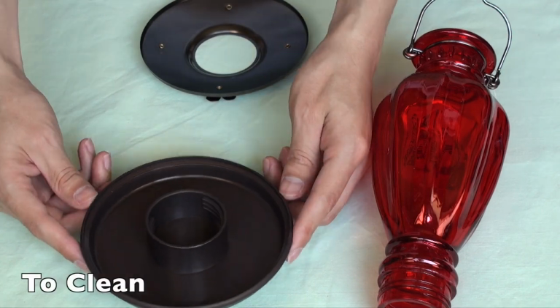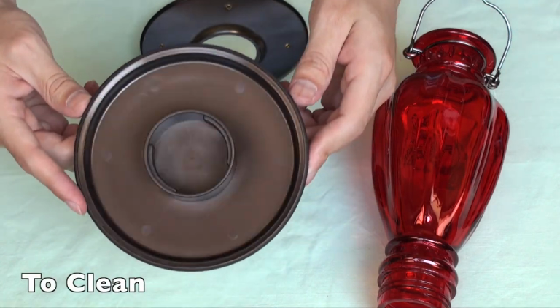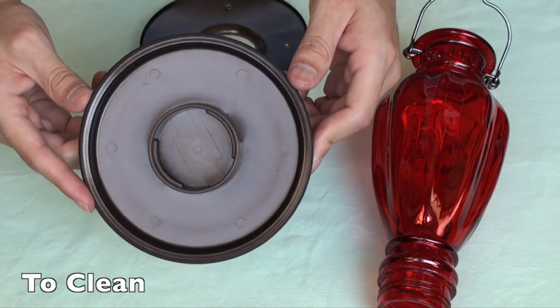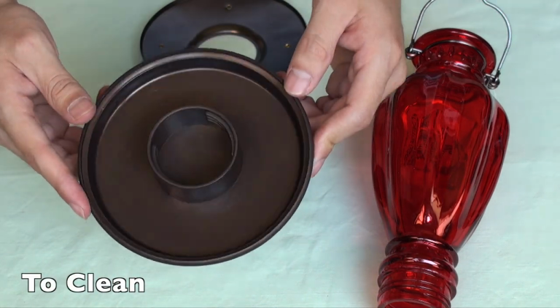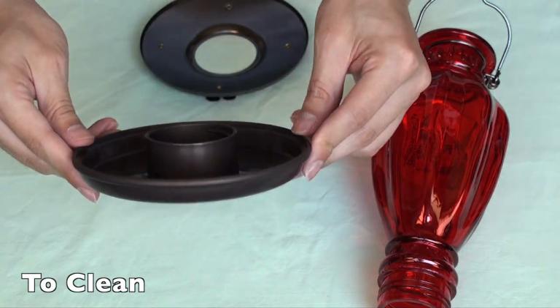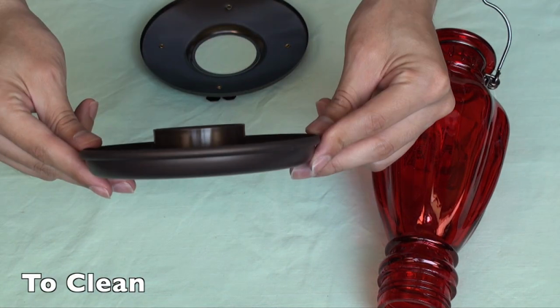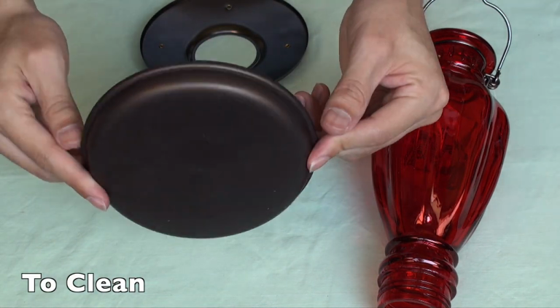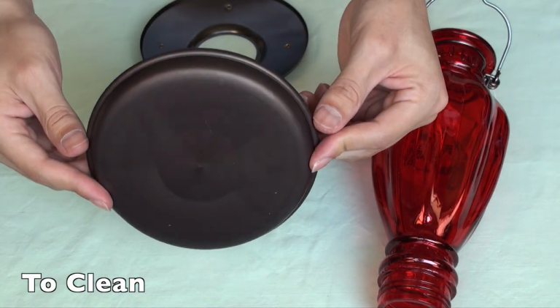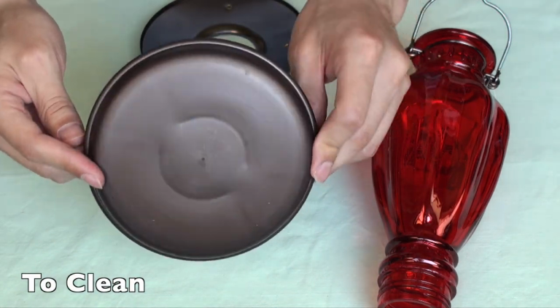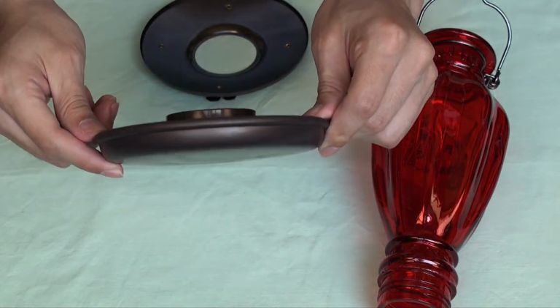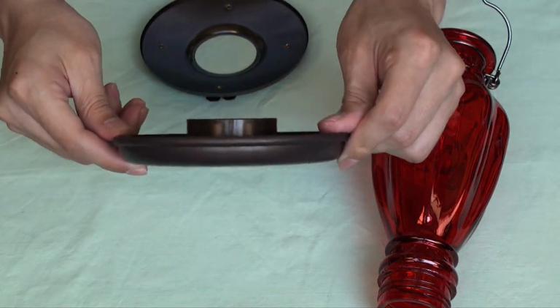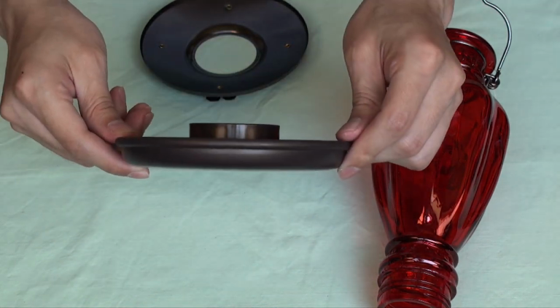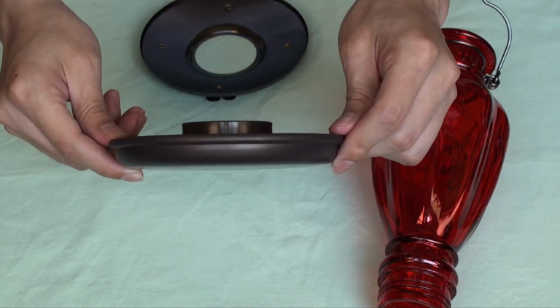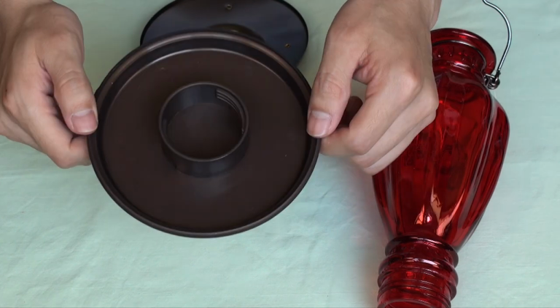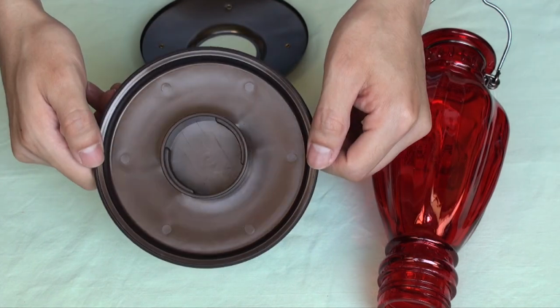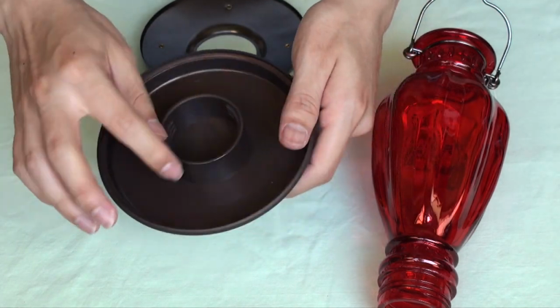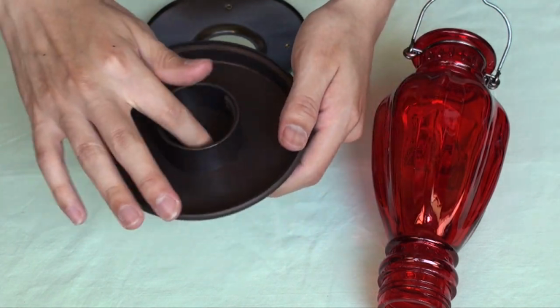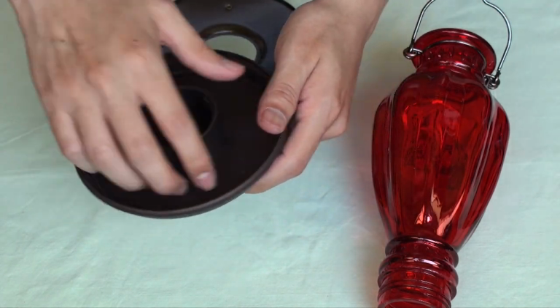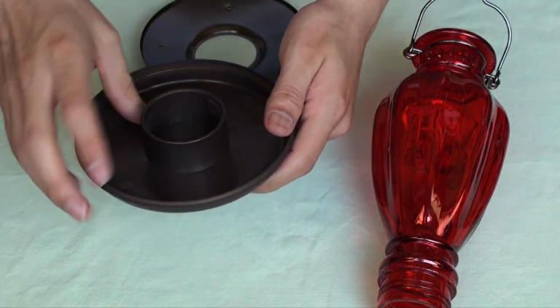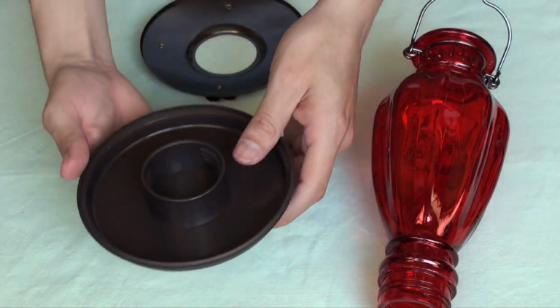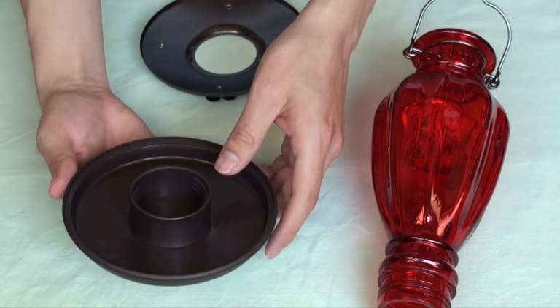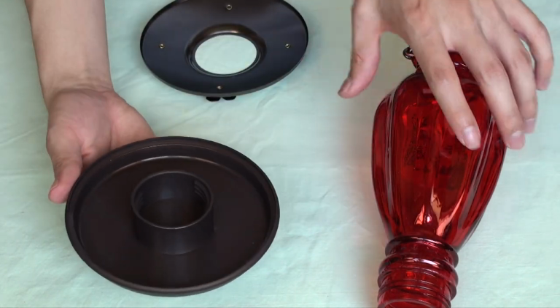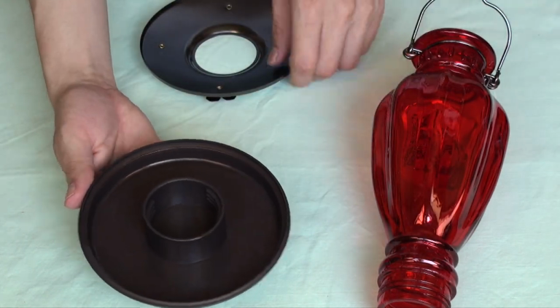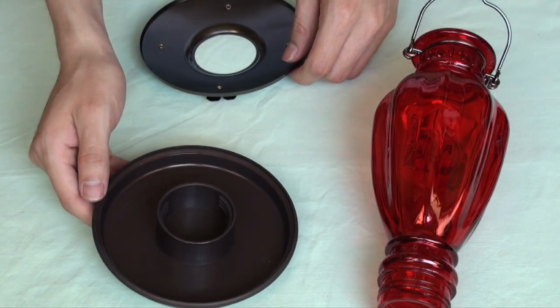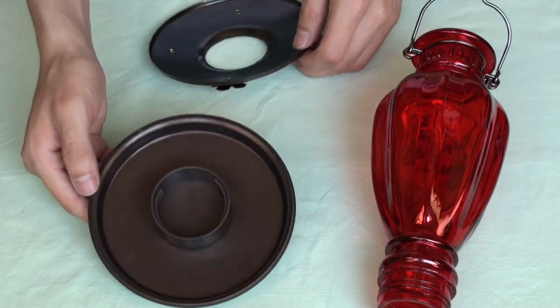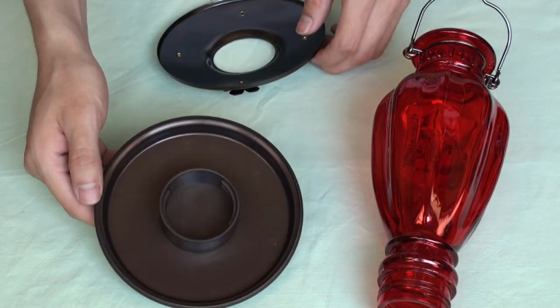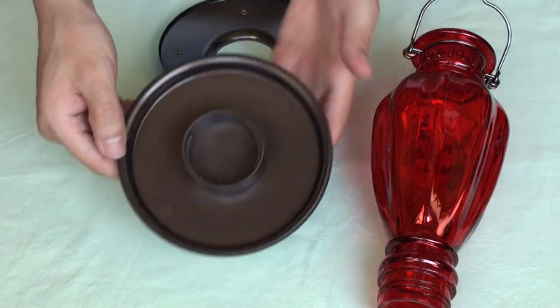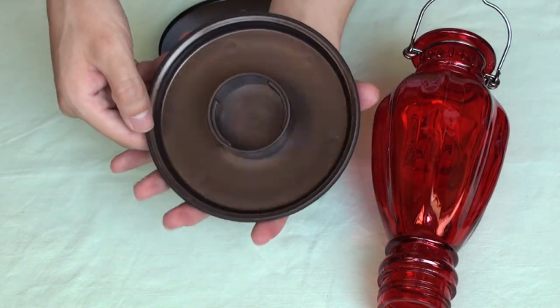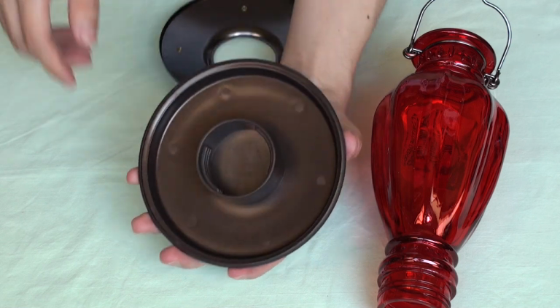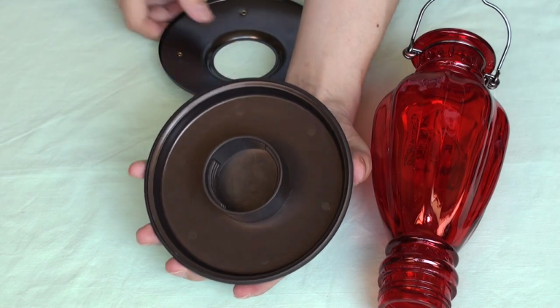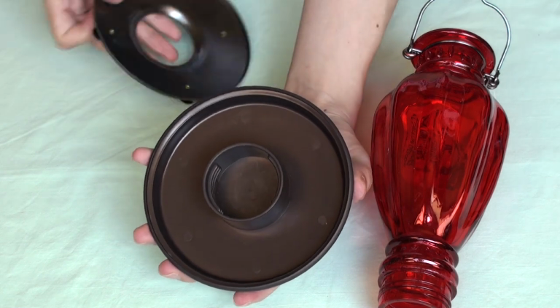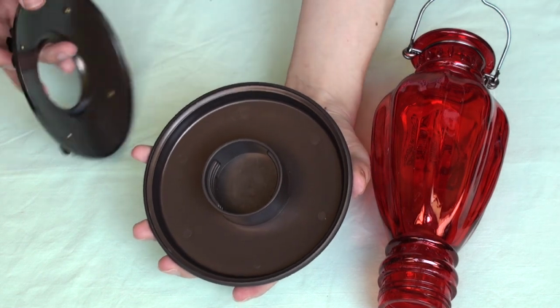To clean it, all you have to do is use hot water and a bottle brush along with mild soap. Be sure to rinse thoroughly. Those are simple steps to clean the hummingbird feeder — a good stress-free clean.